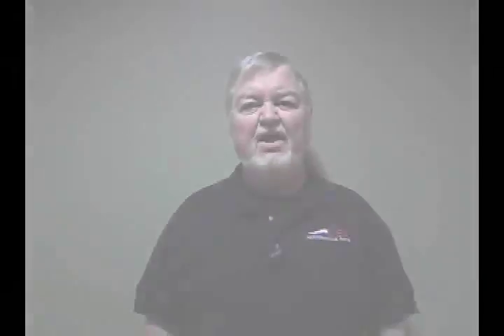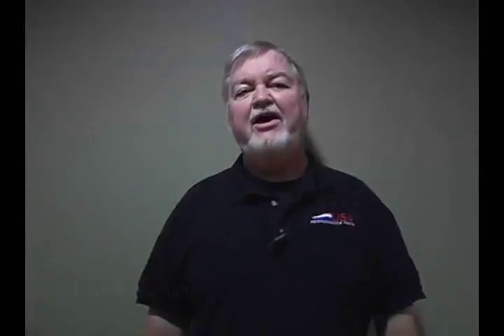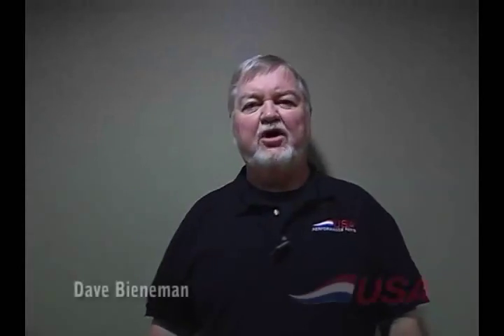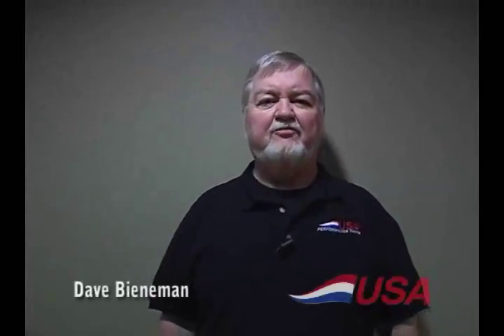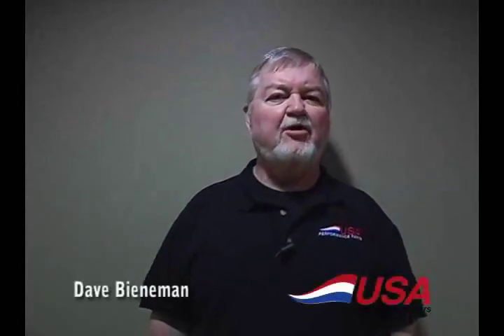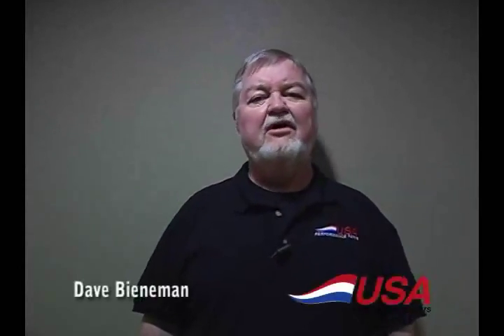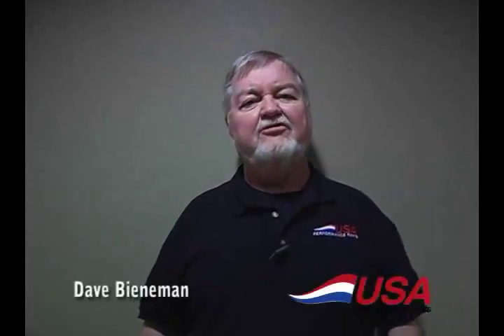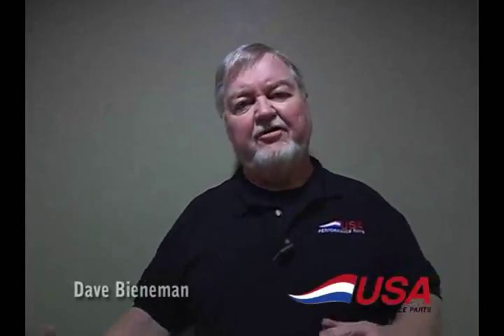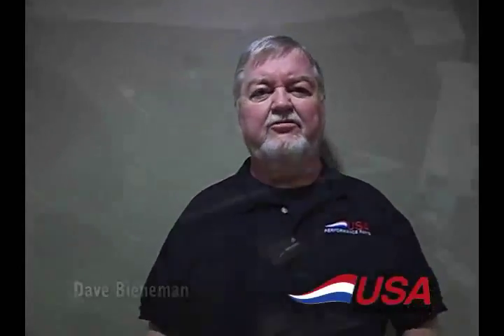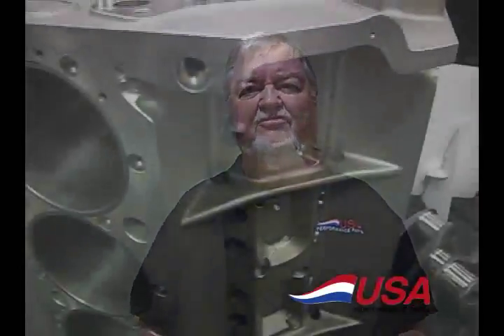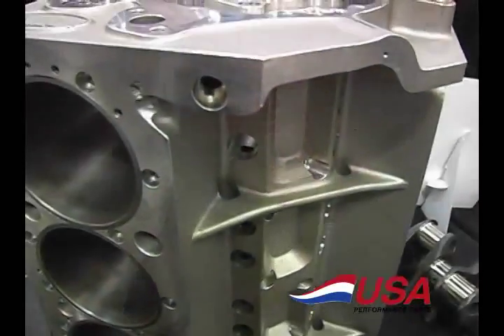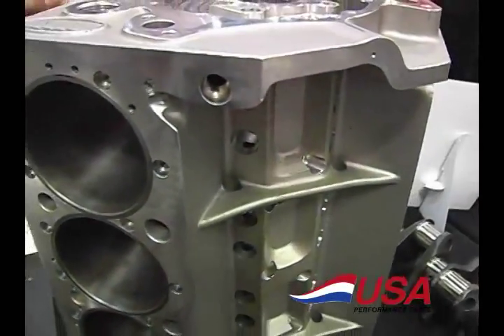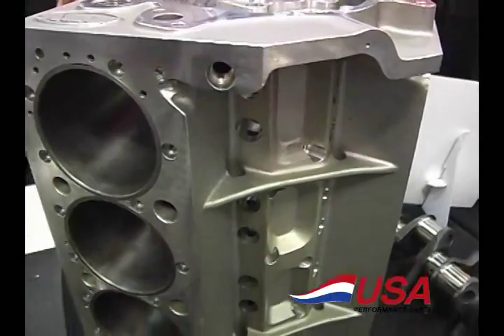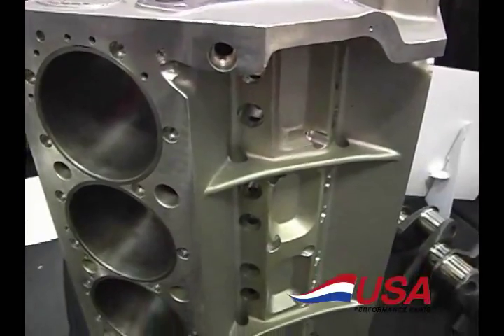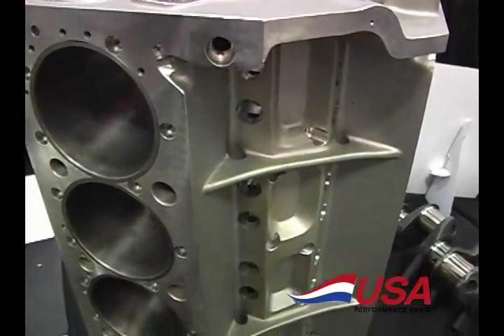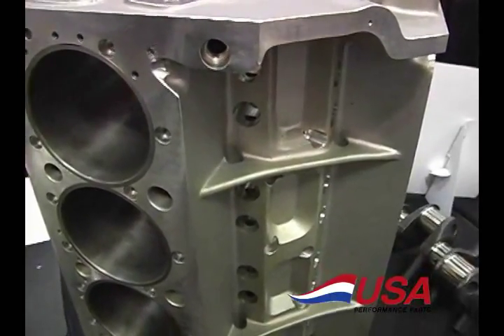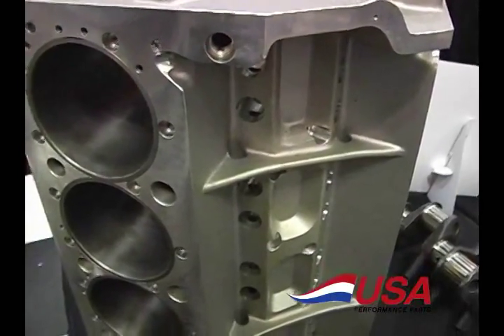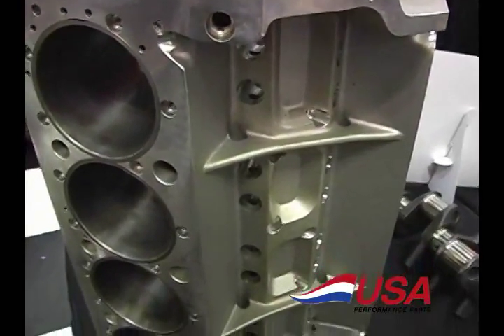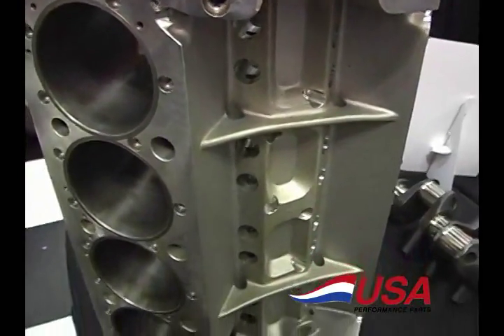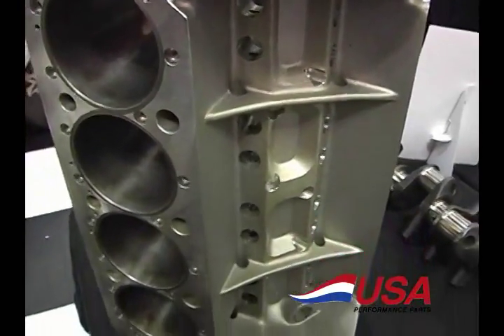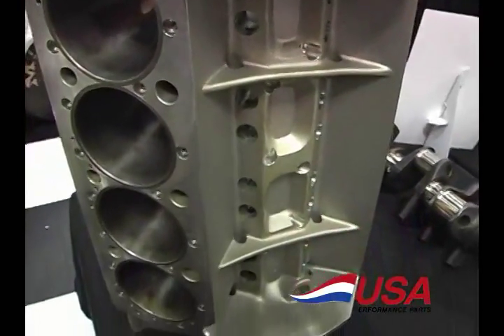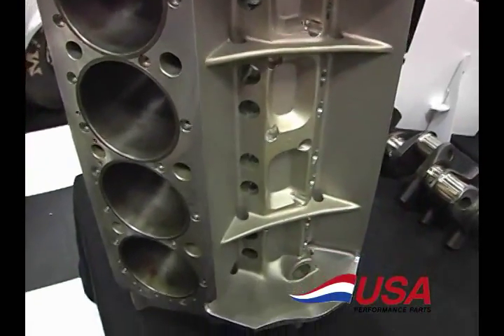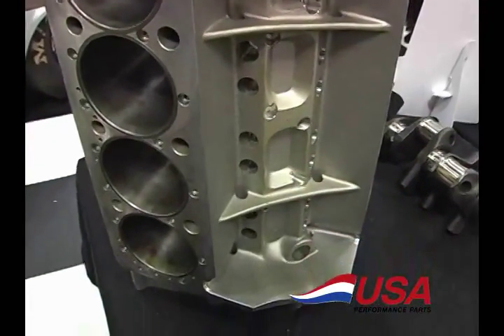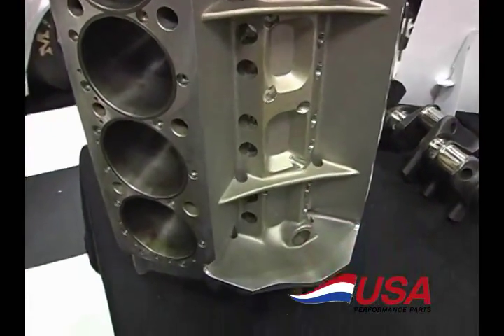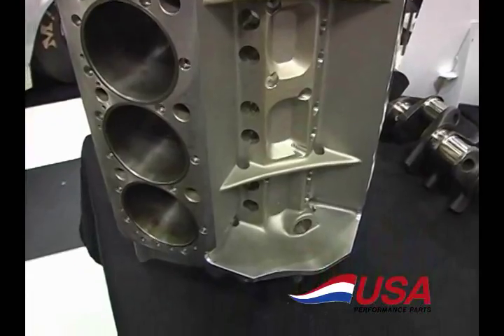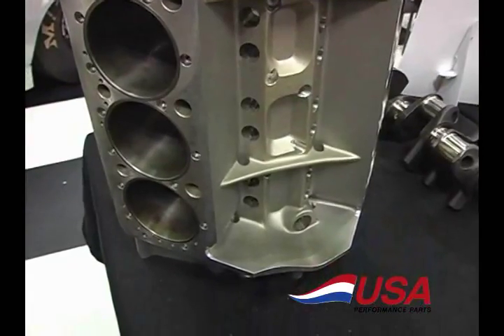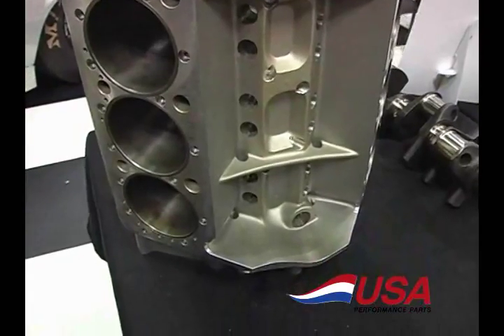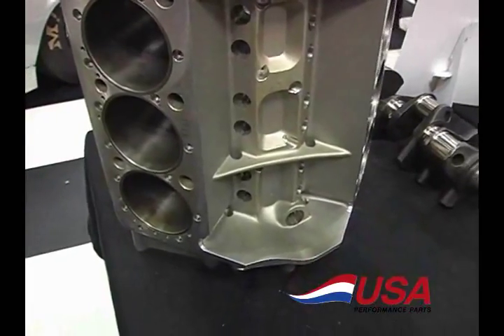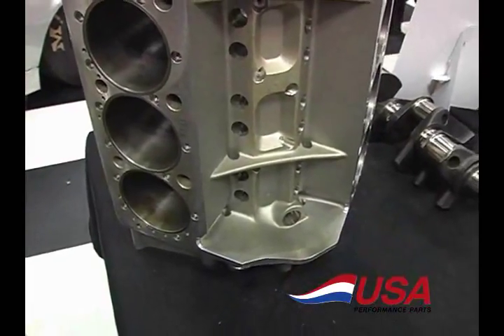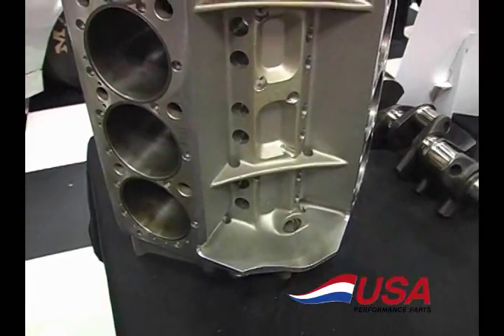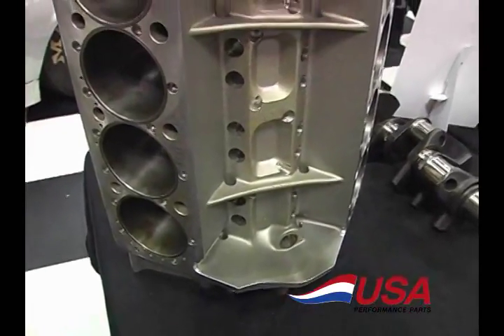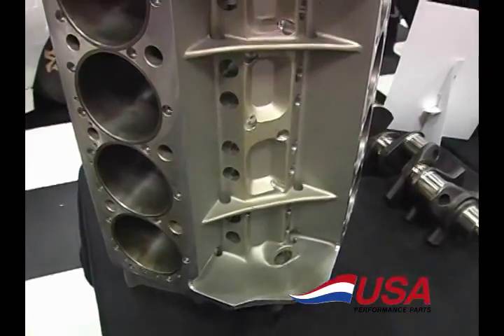I'm Dave from USA Performance Parts. I want to show you some of our 2017 lineup. This is a new product for us from PBM, the company that owns World Products. It's a small block Chevy aluminum block.